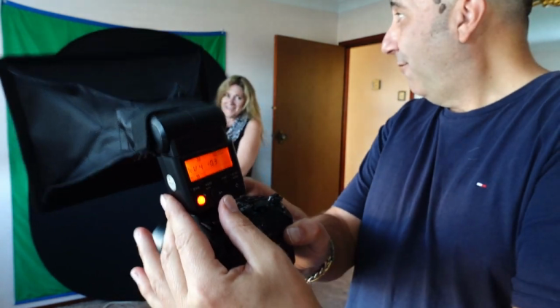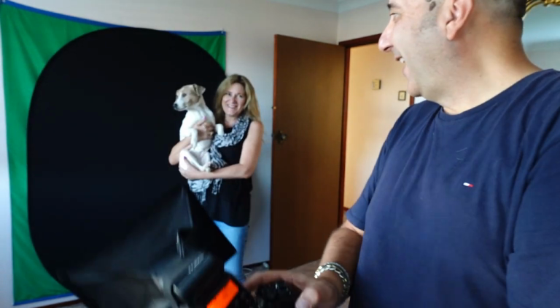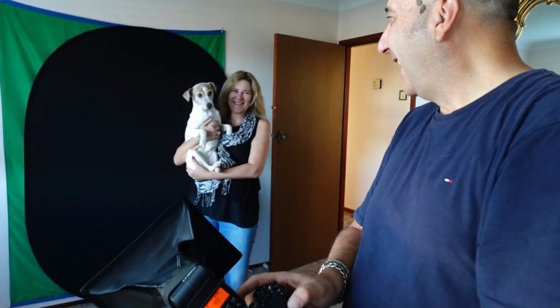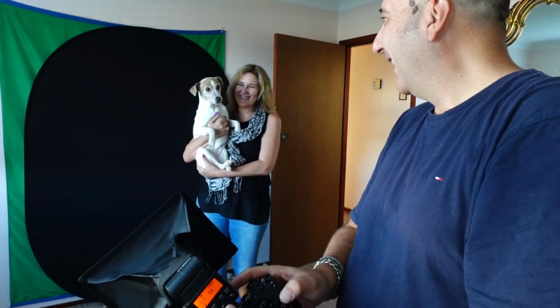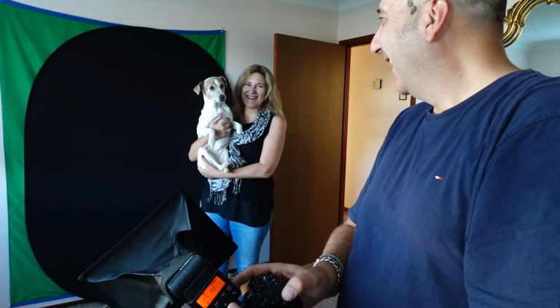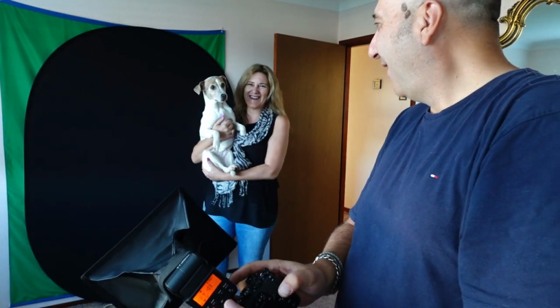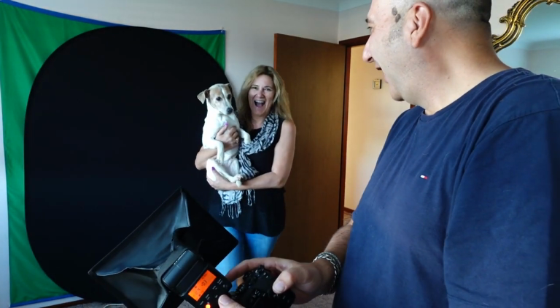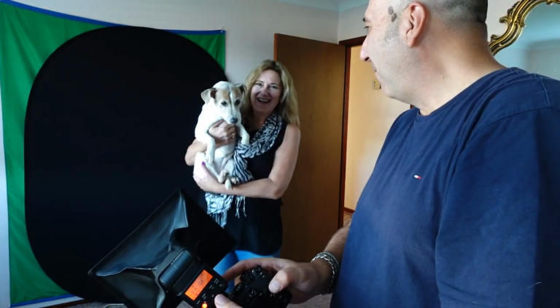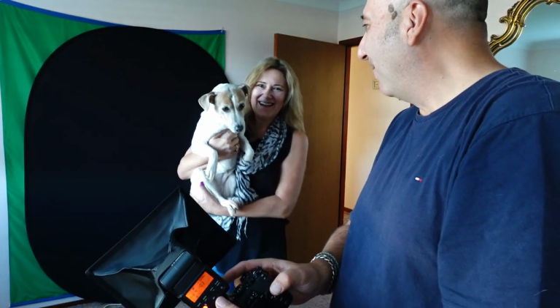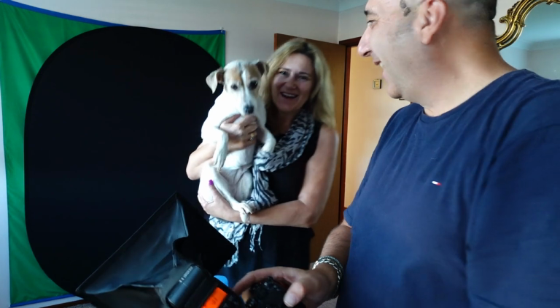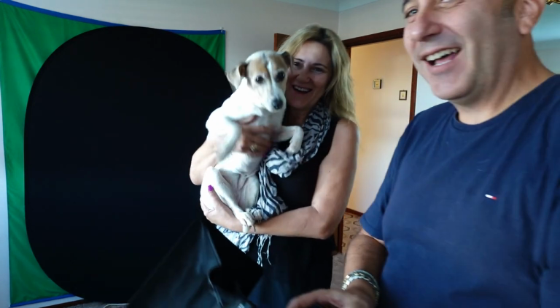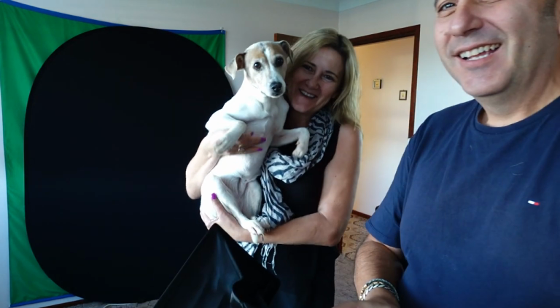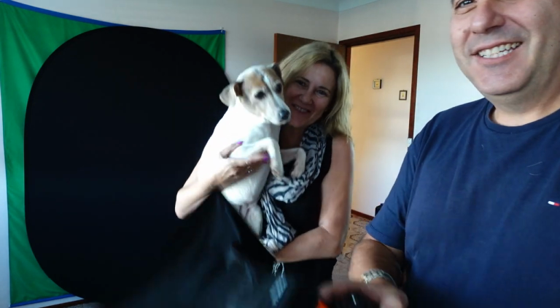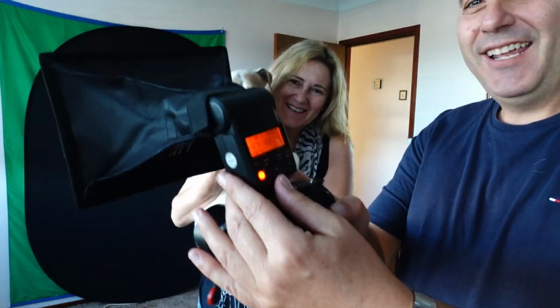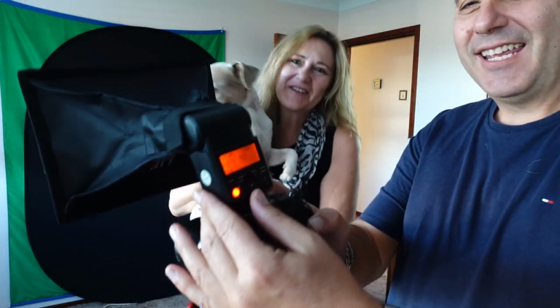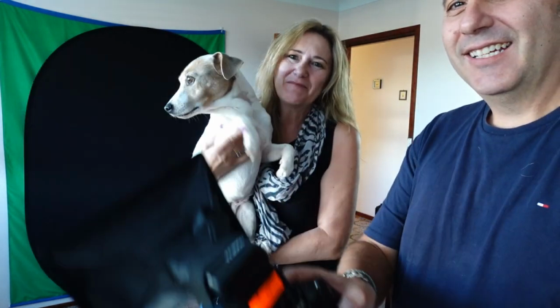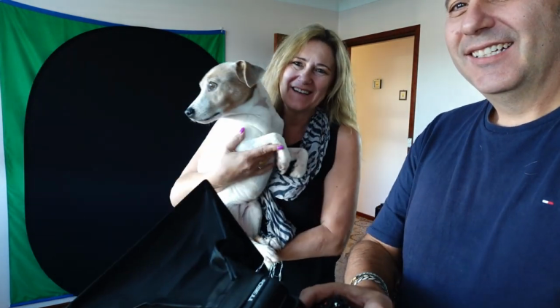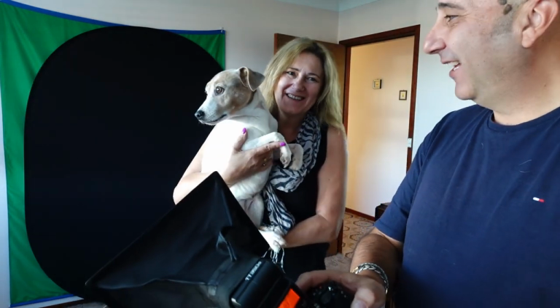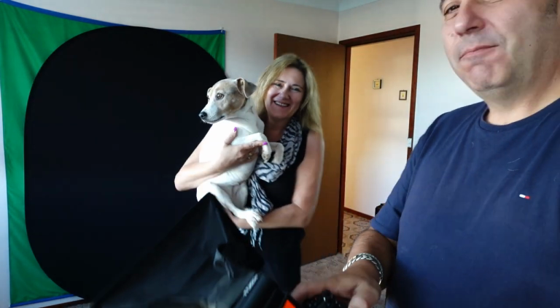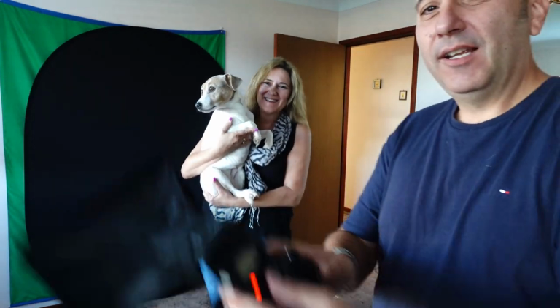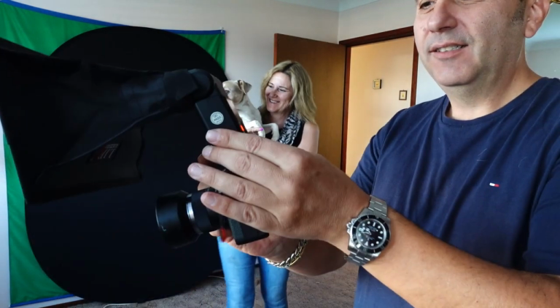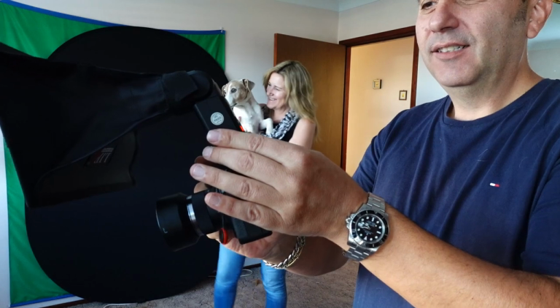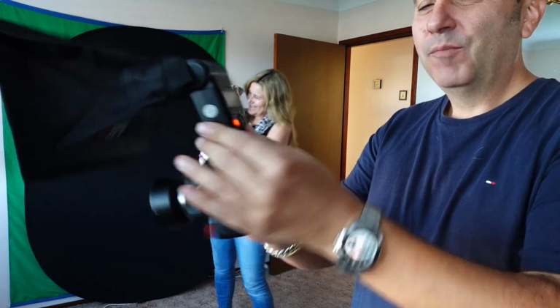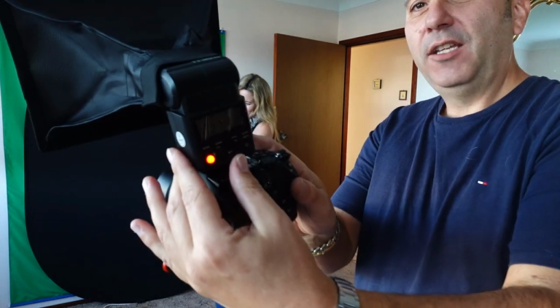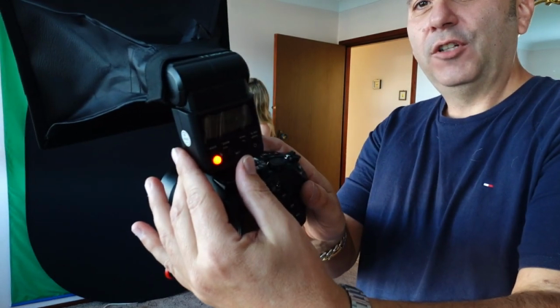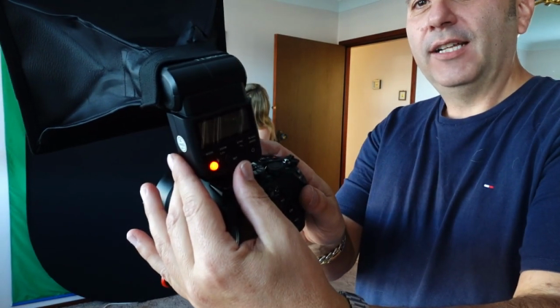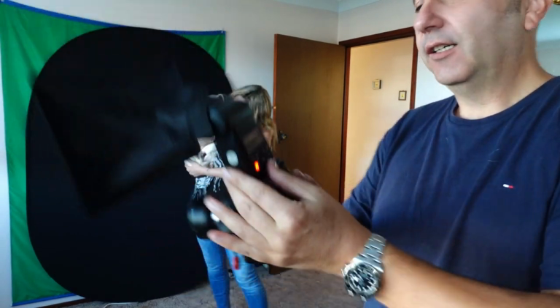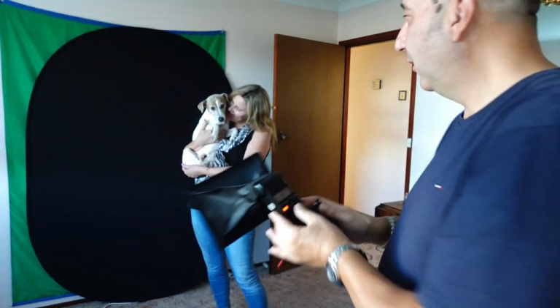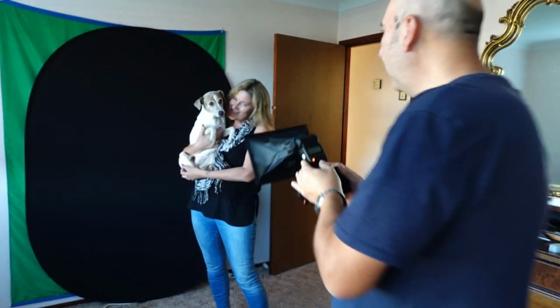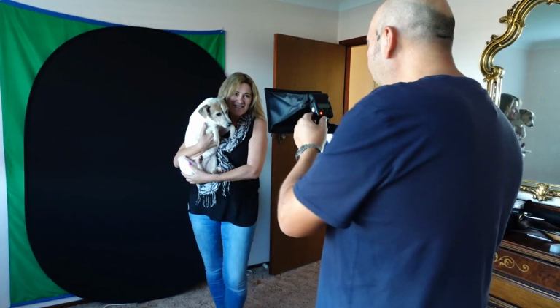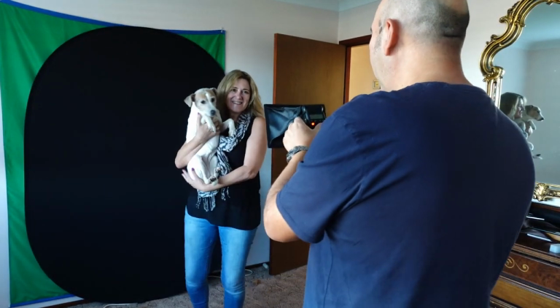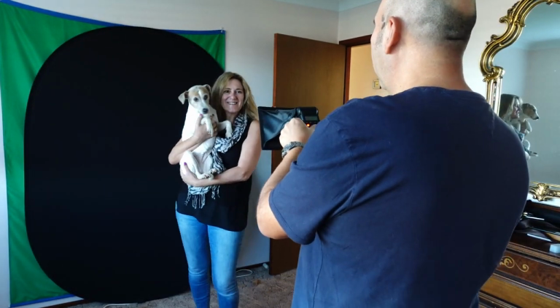Jerry photobombed! You cheeky thing! Jerry's actually better now. And then you can control the flash power from here.